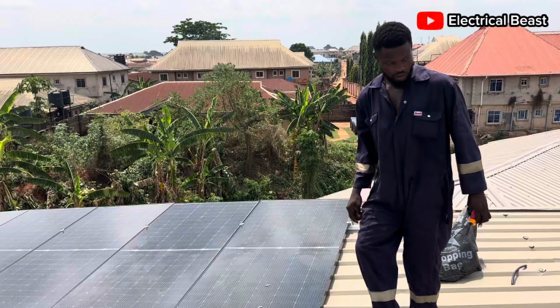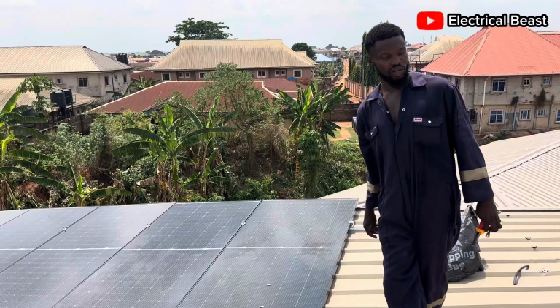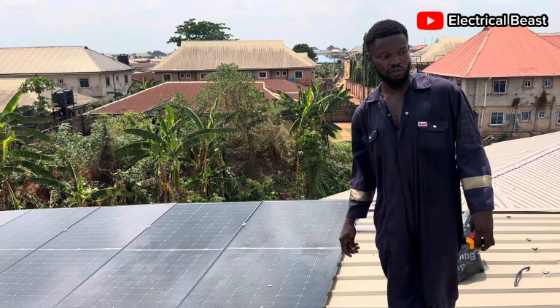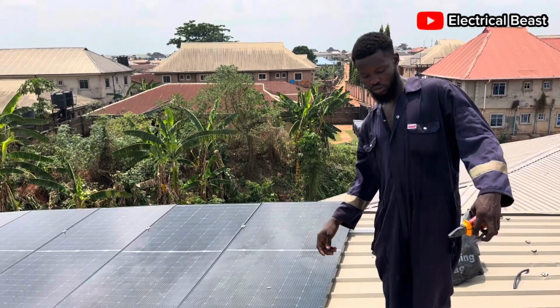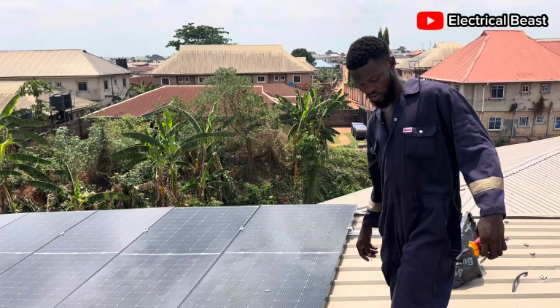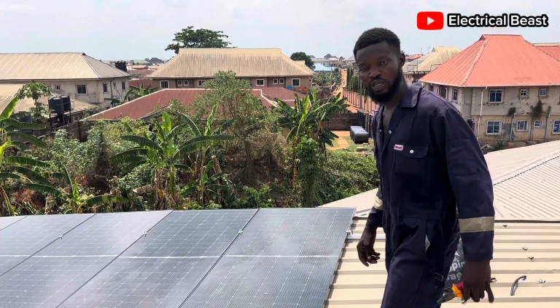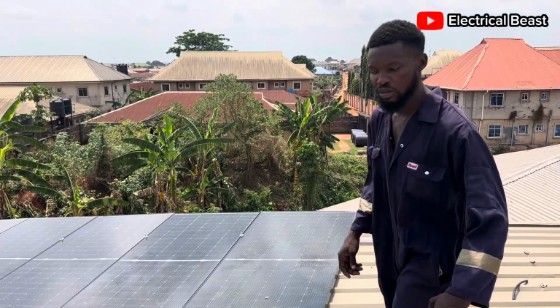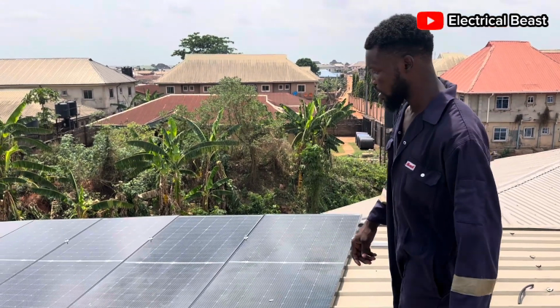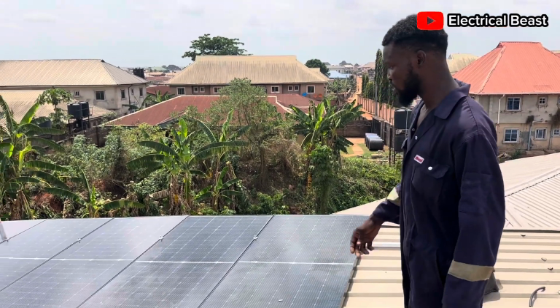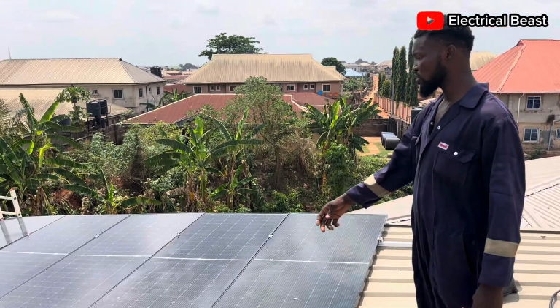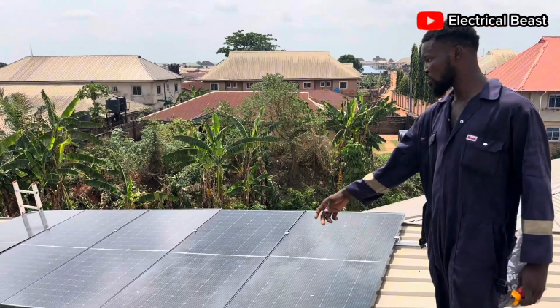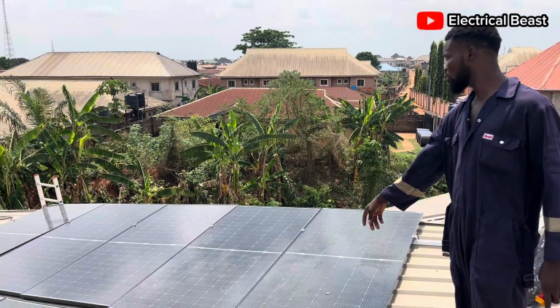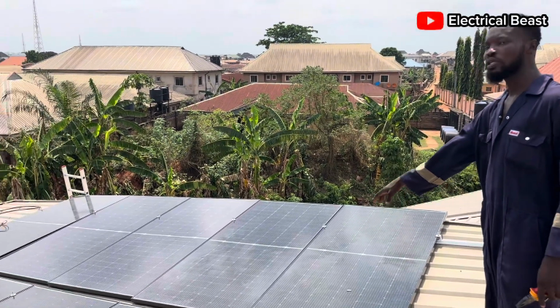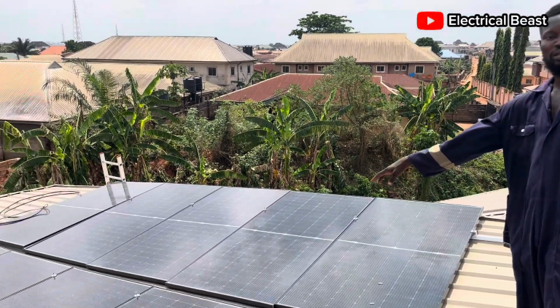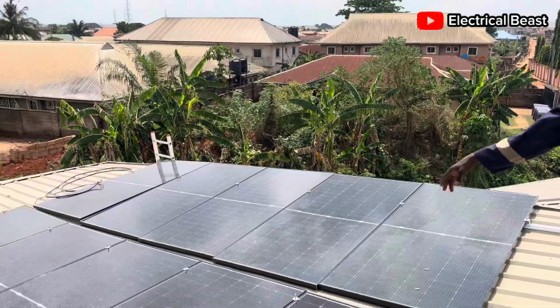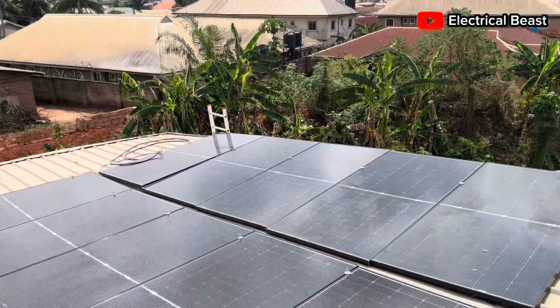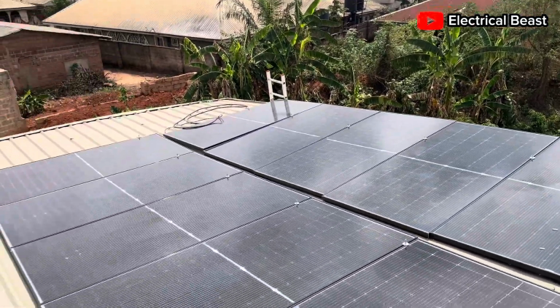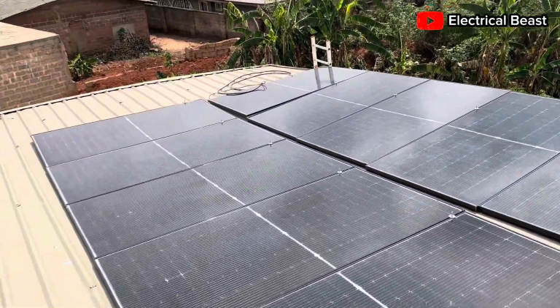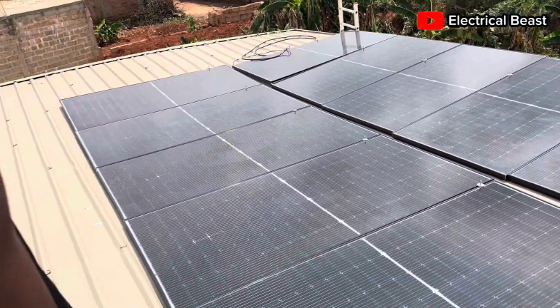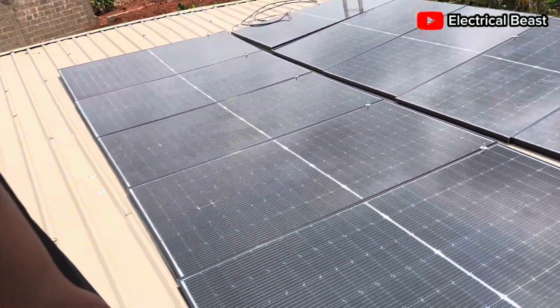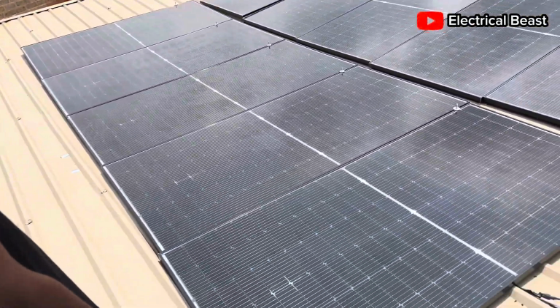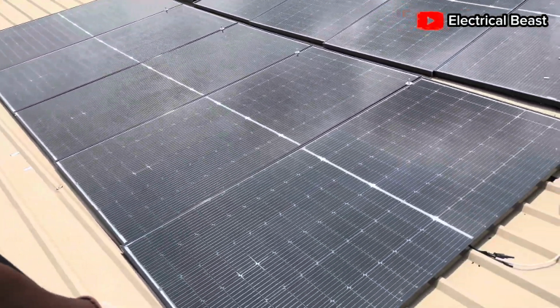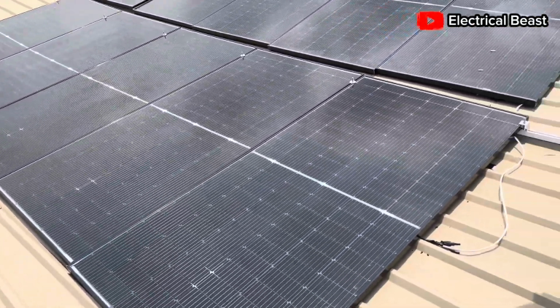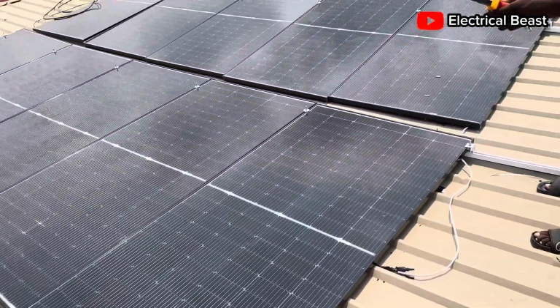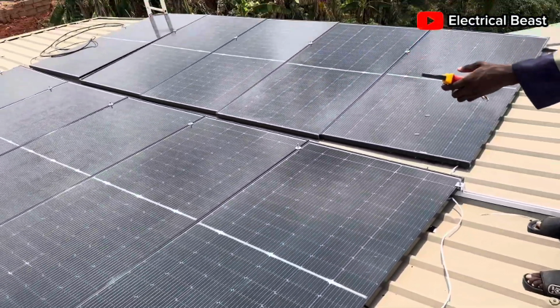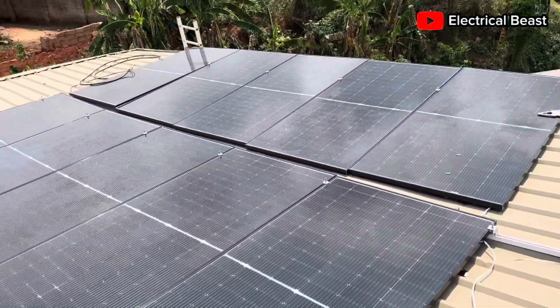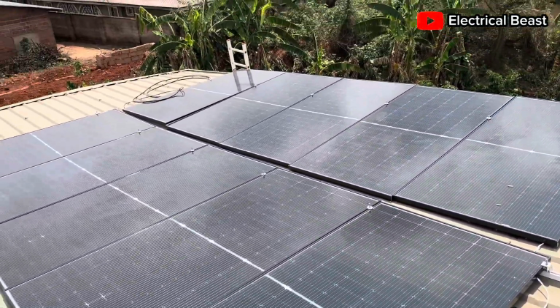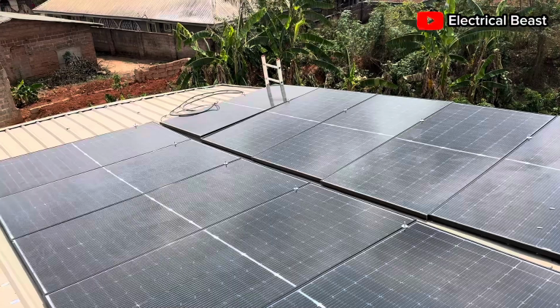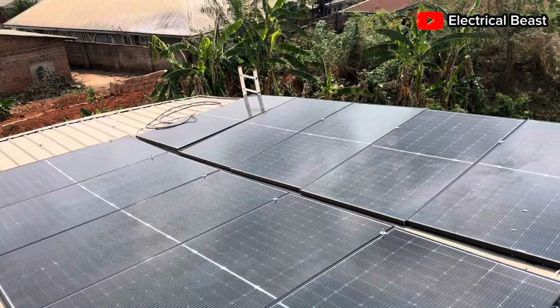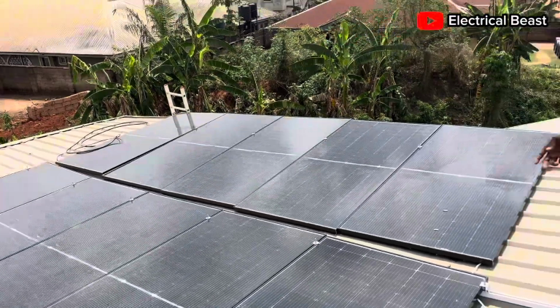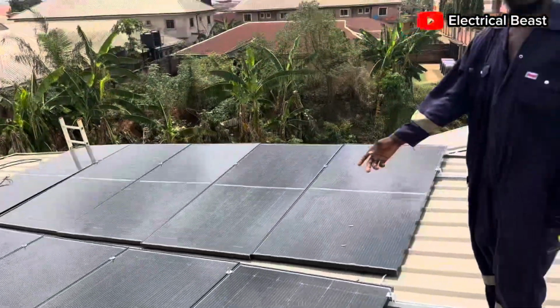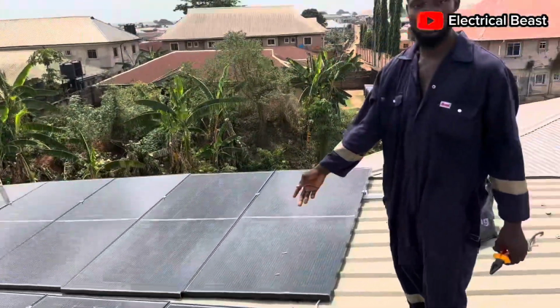Thank you very much for tuning in. As you can see, we just installed 10 panels. Each of these panels is rated 450 watts, and they are bi-facial panels.